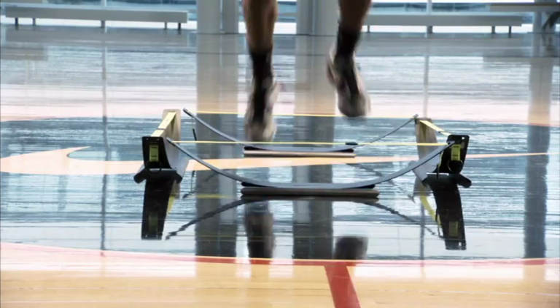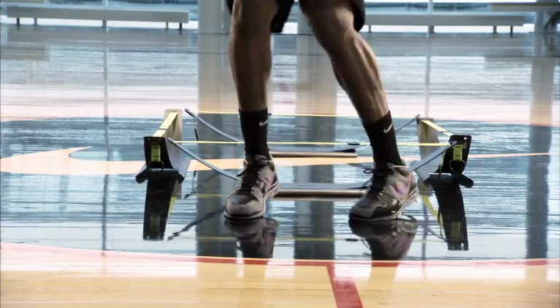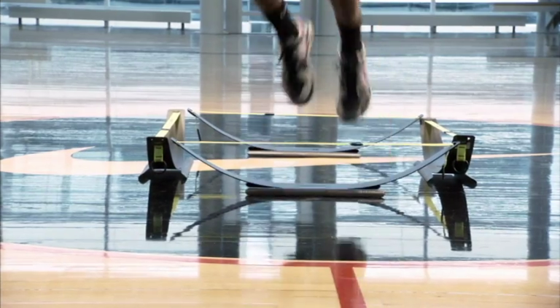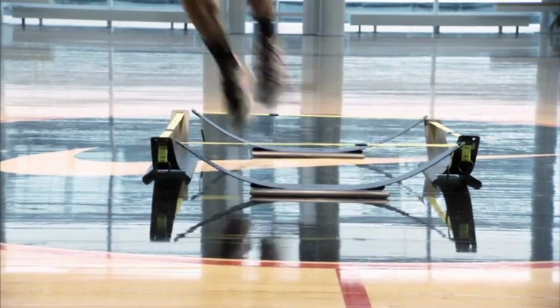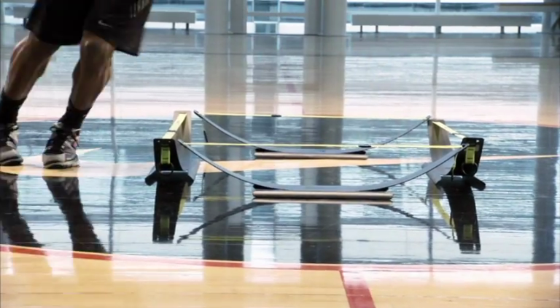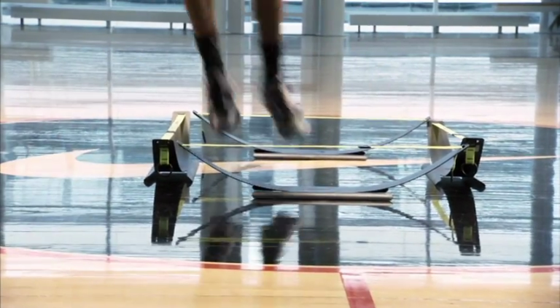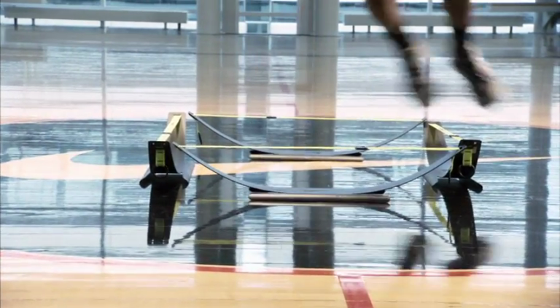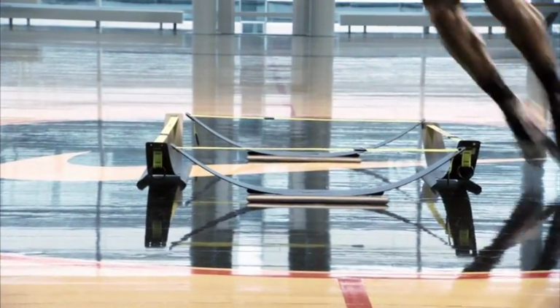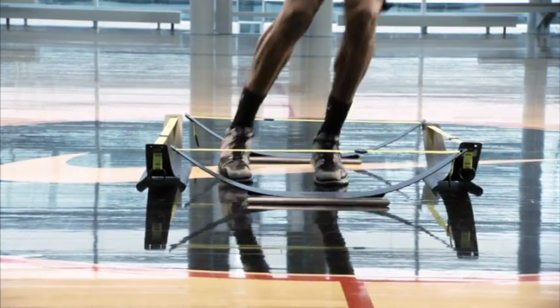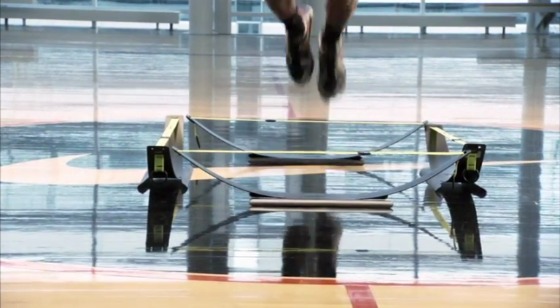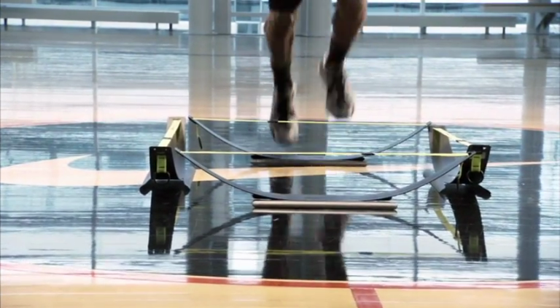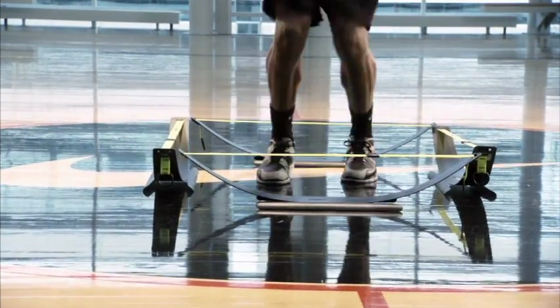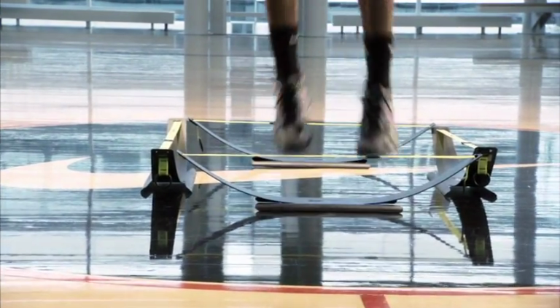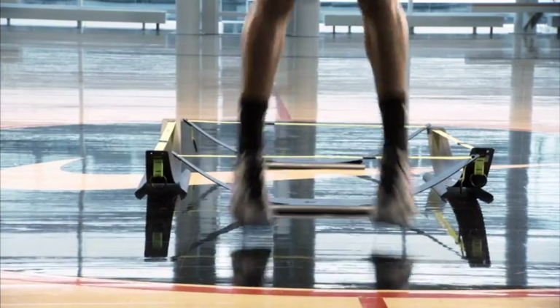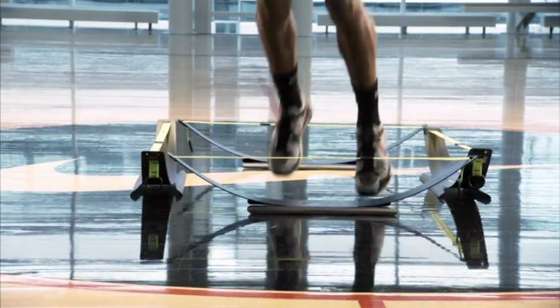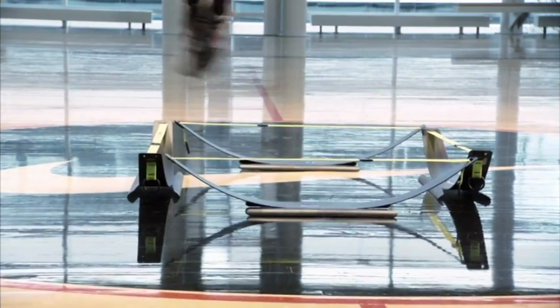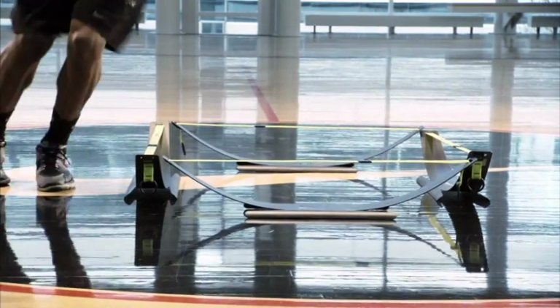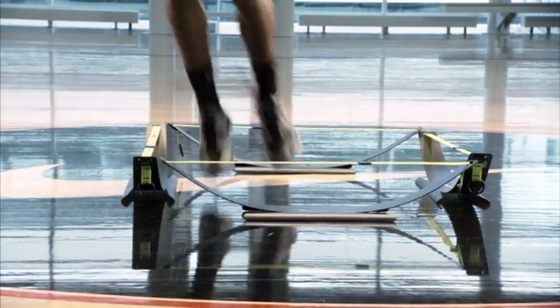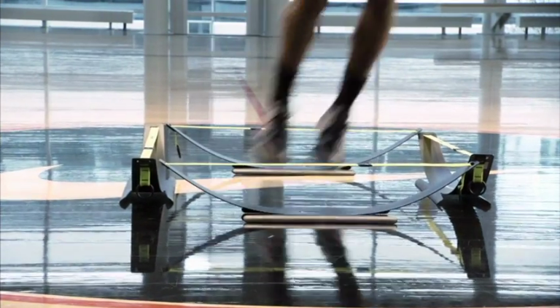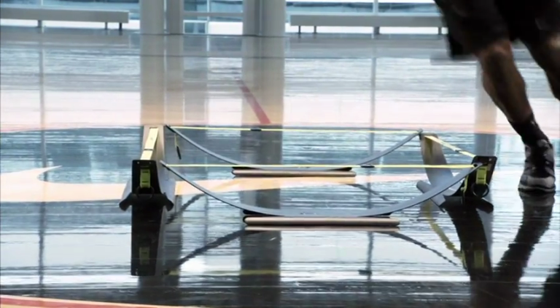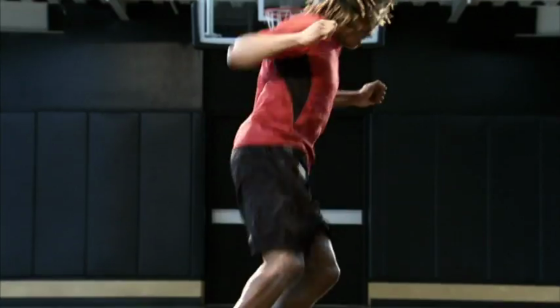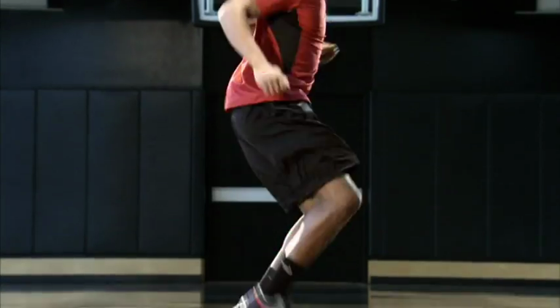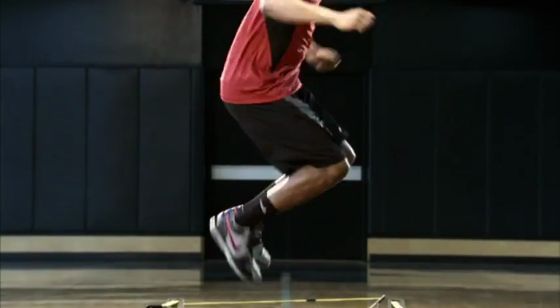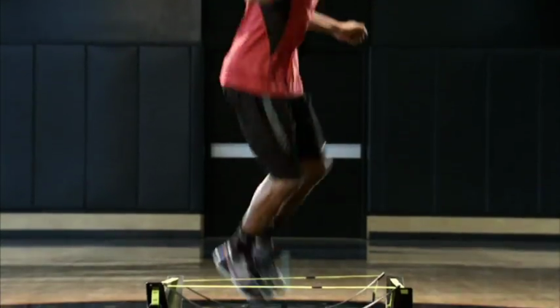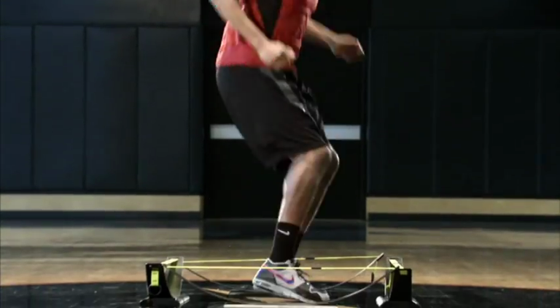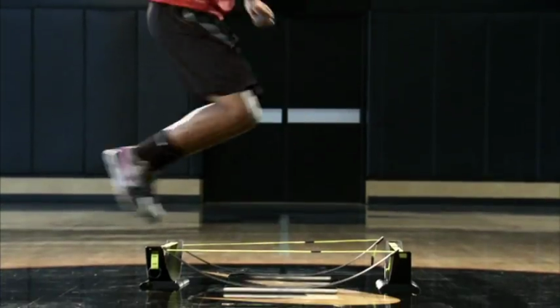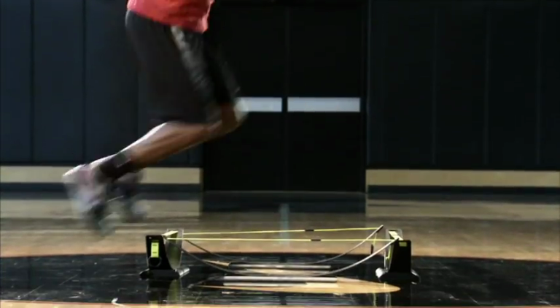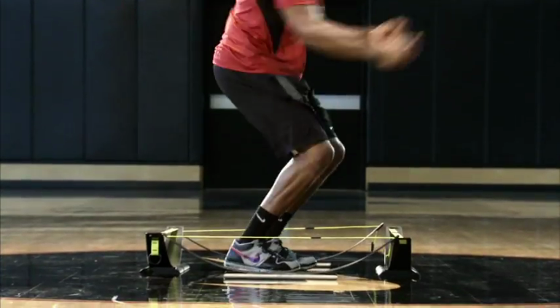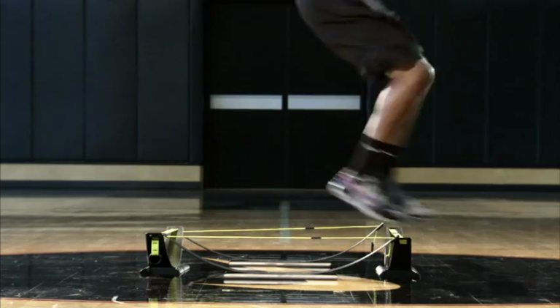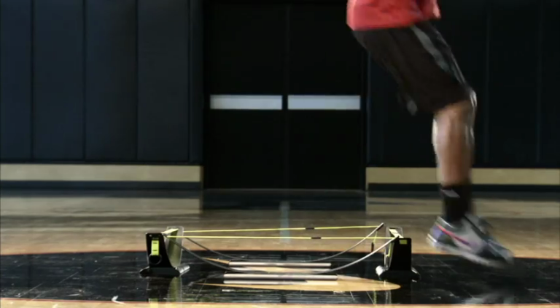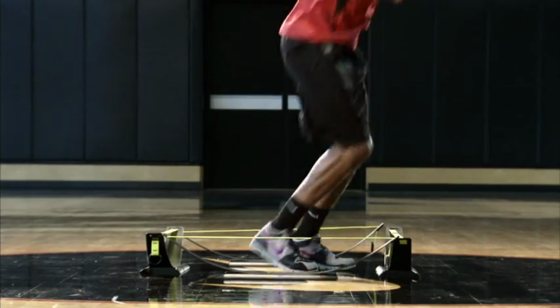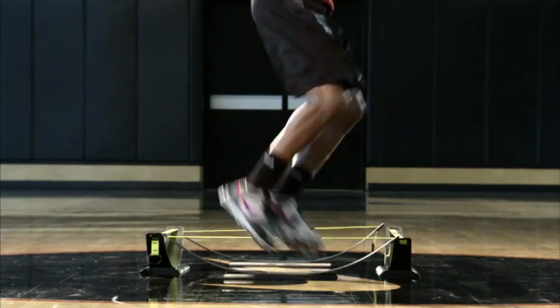To increase the difficulty, slow the strobe rate, put the strobe in one eye mode, hop on one foot, increase foot speed, or have your partner call out which direction to hop.